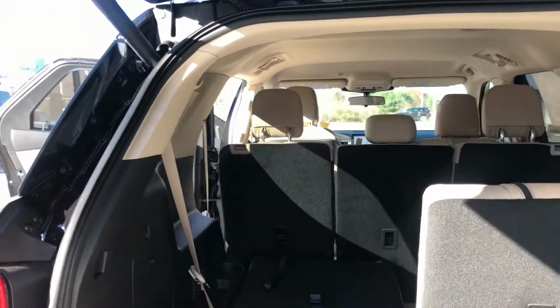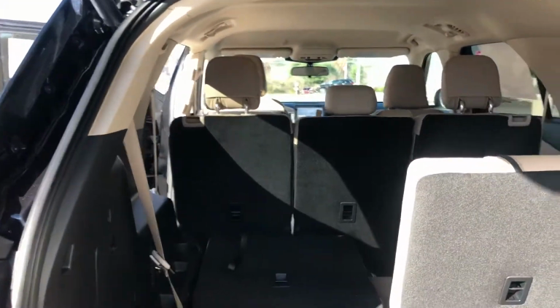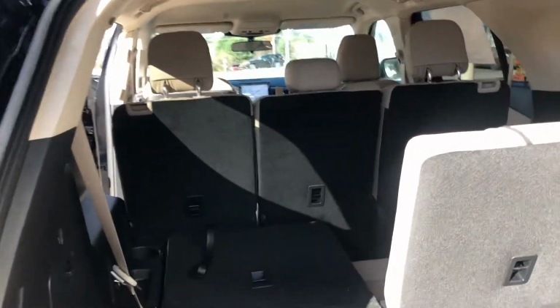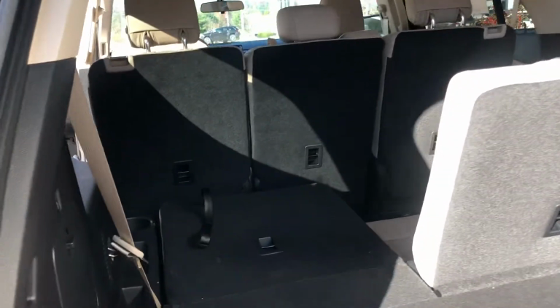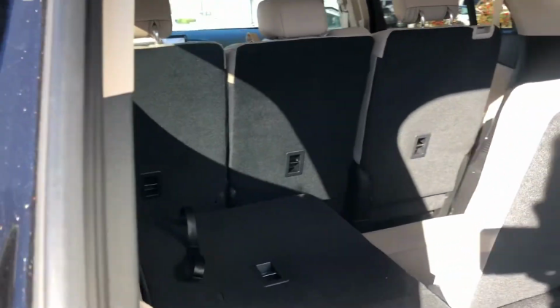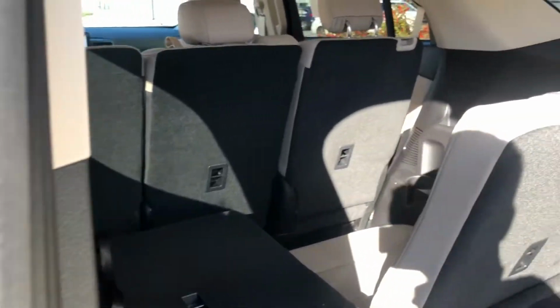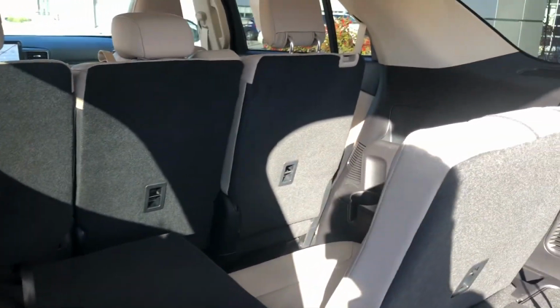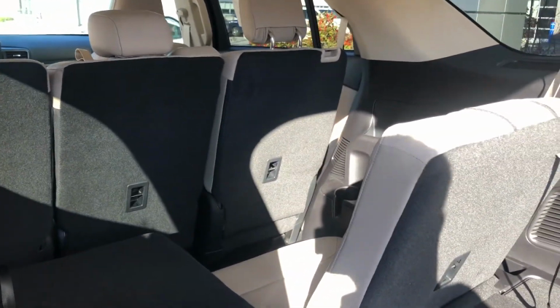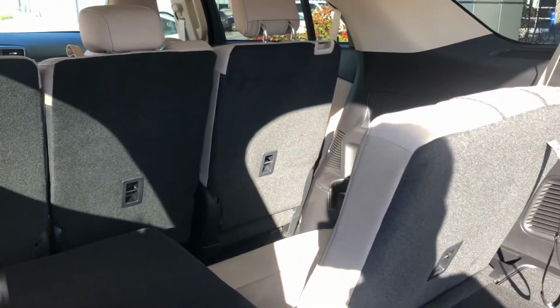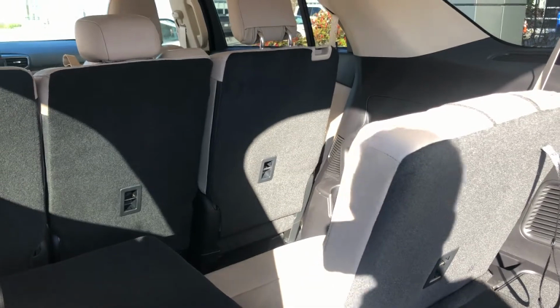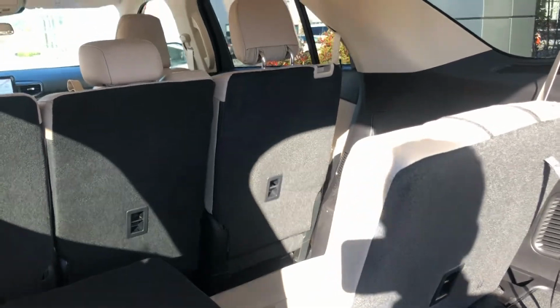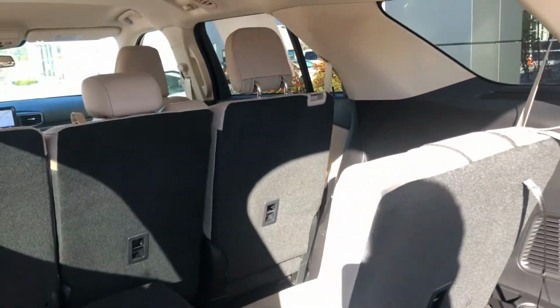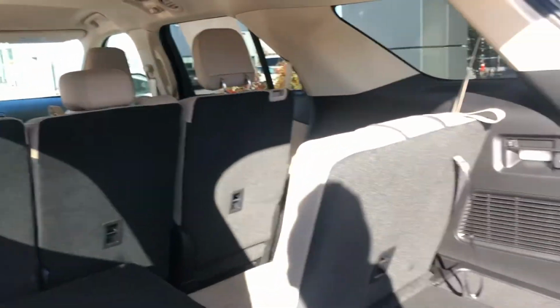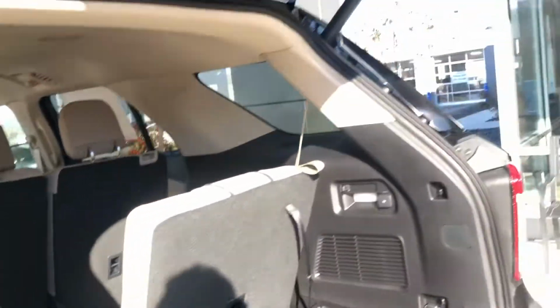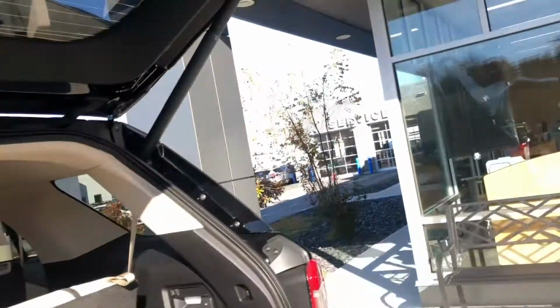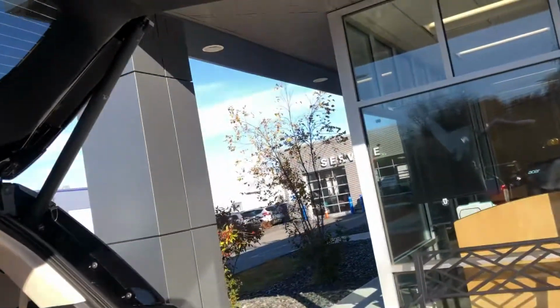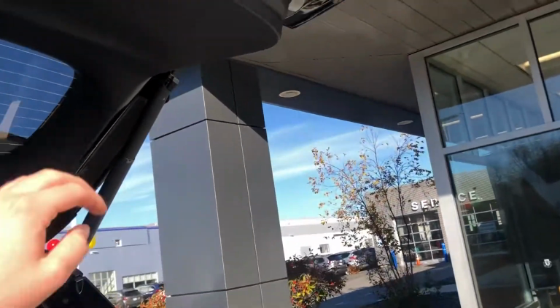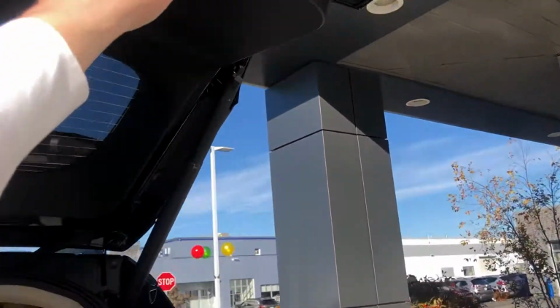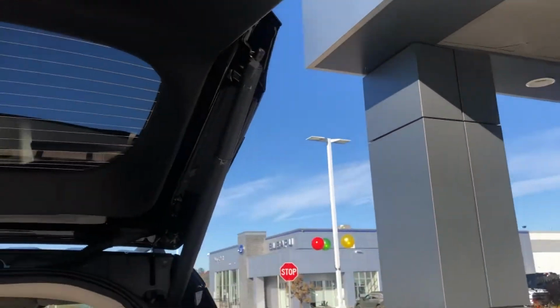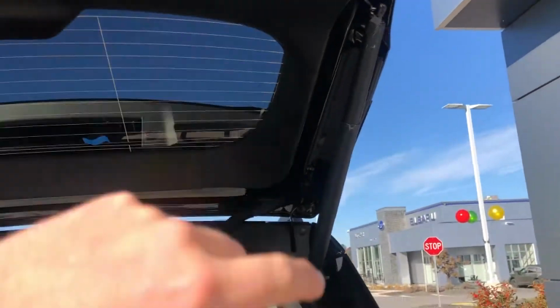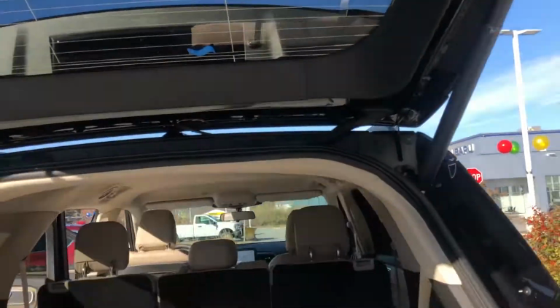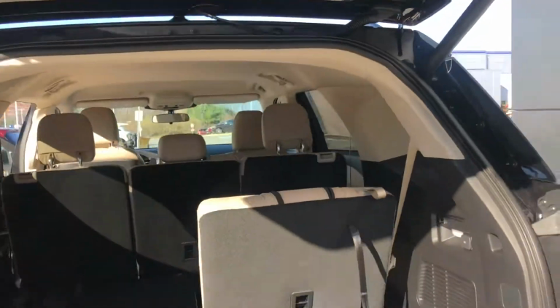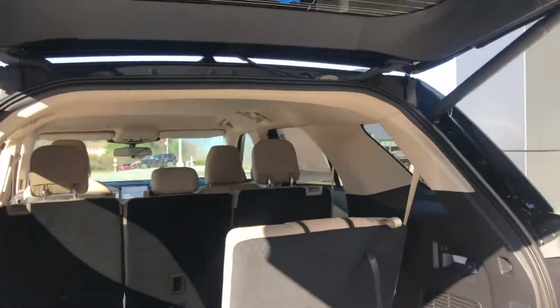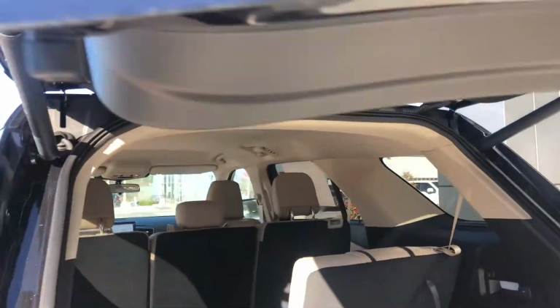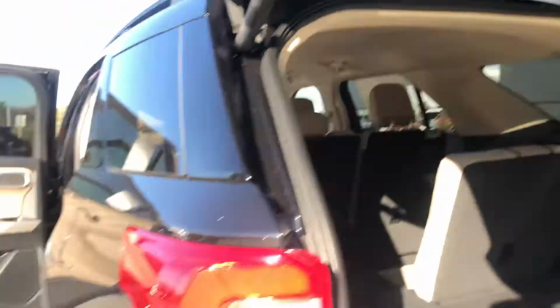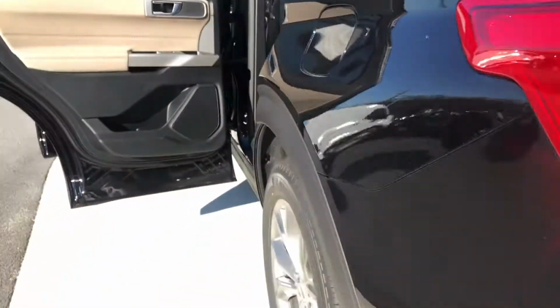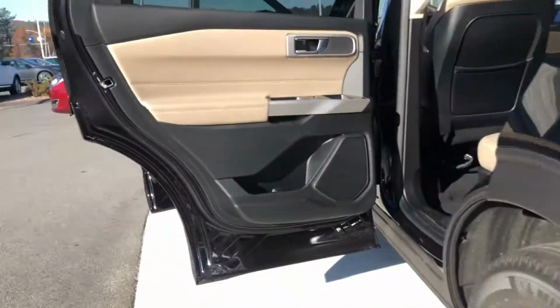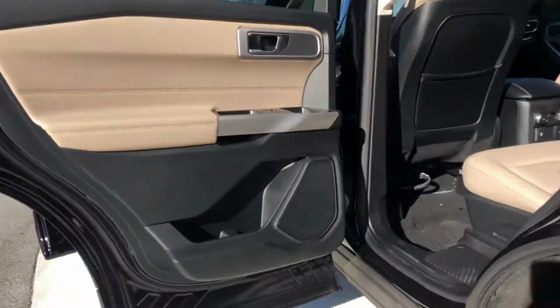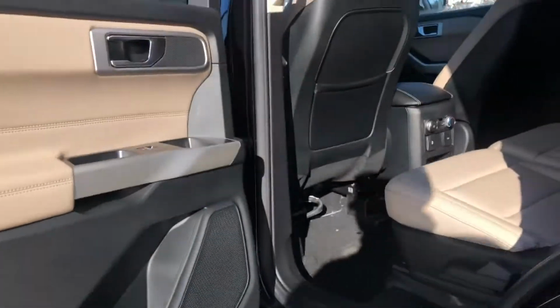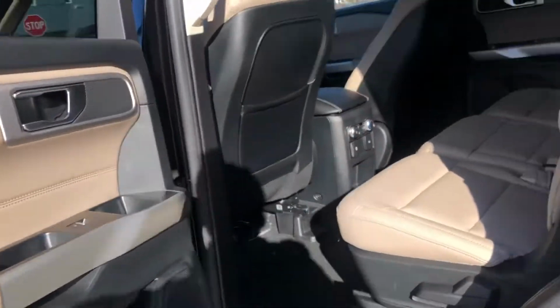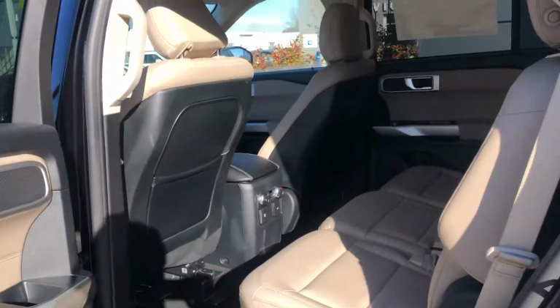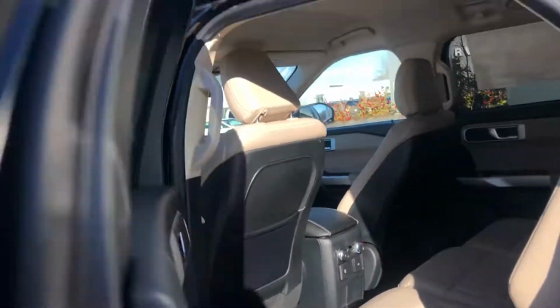Here's a nice look at the third row. One seat is folded down but there's your other seat. The power liftgate is standard on the Explorer — power up, power down, one click of the button.